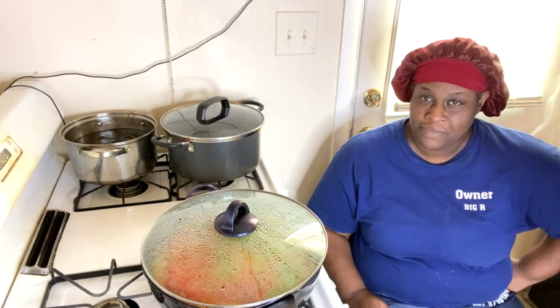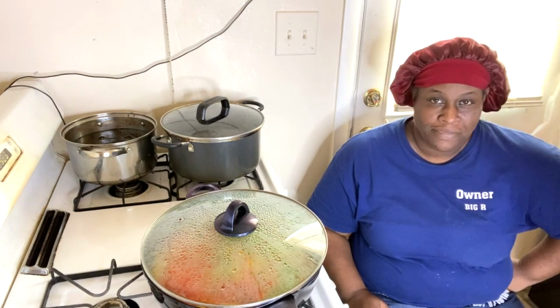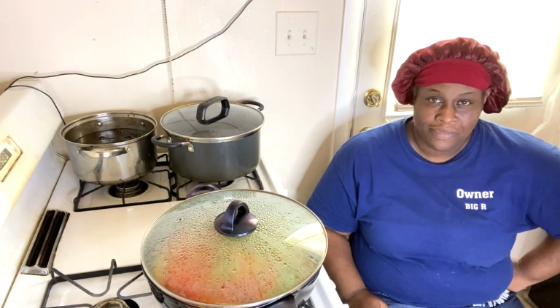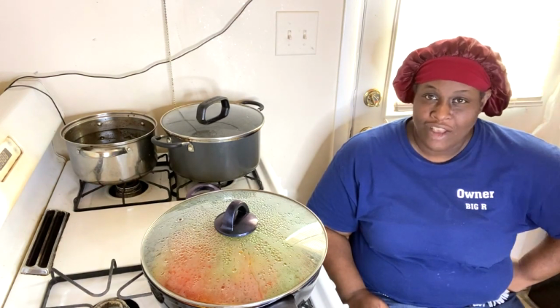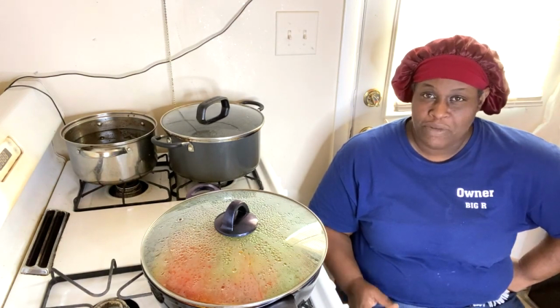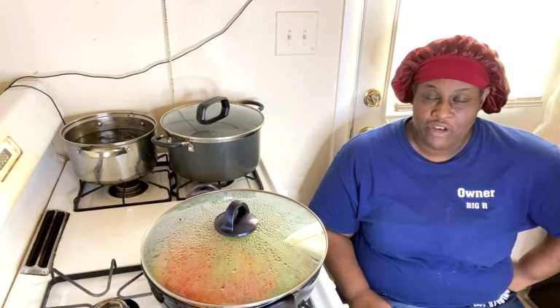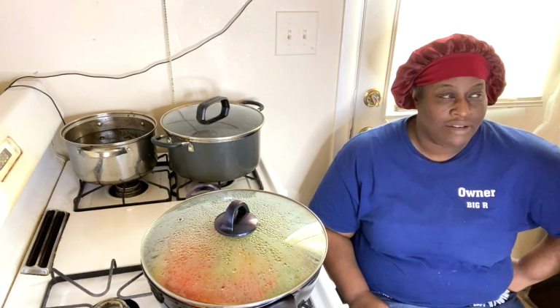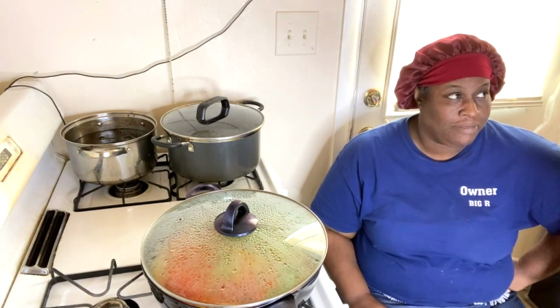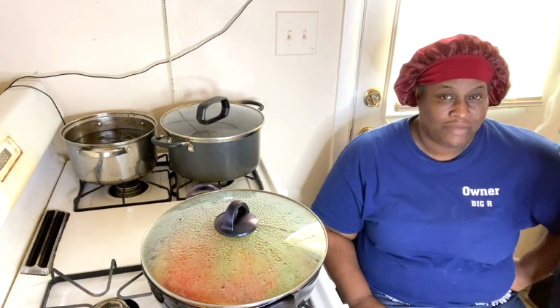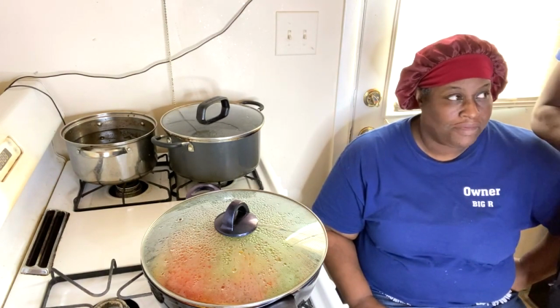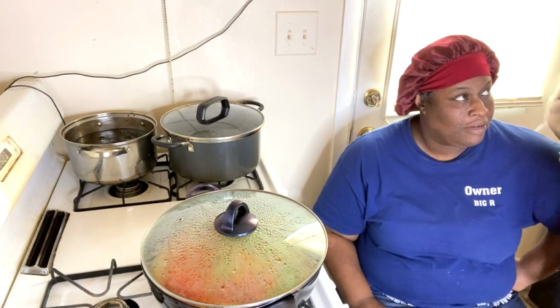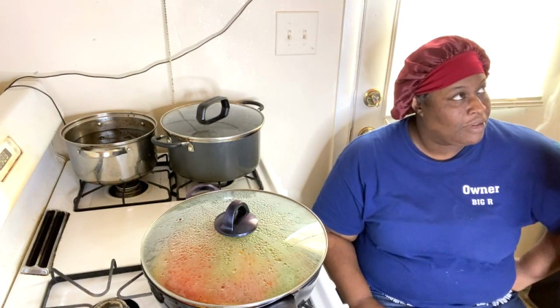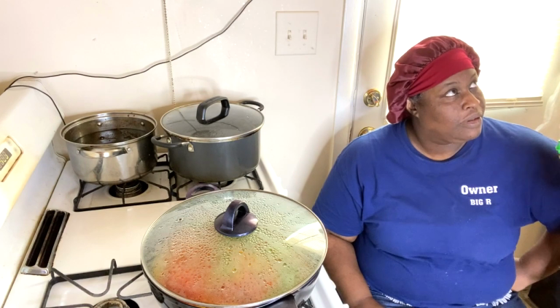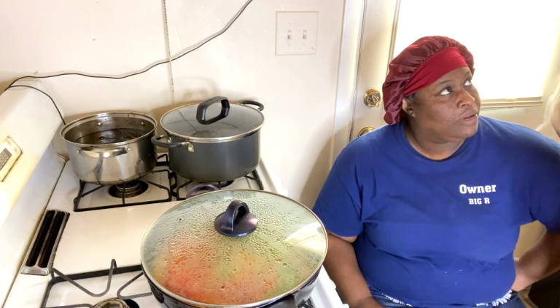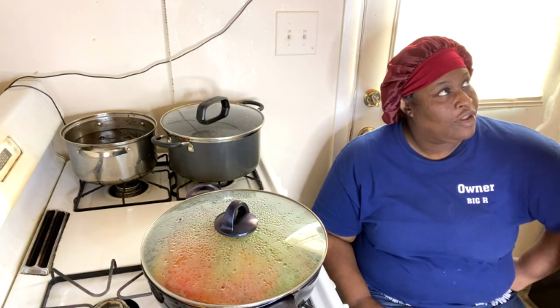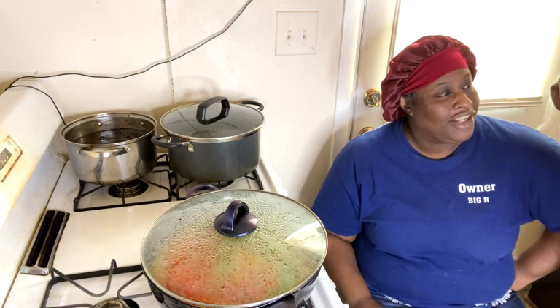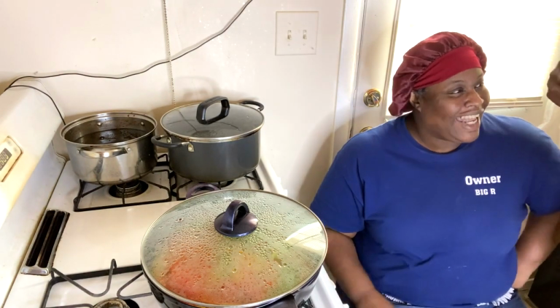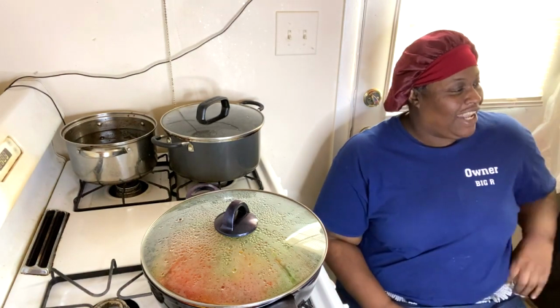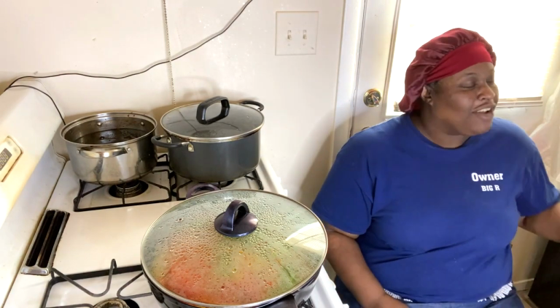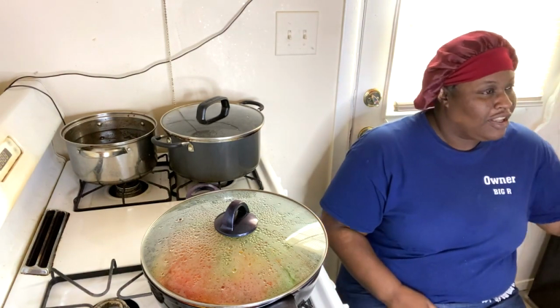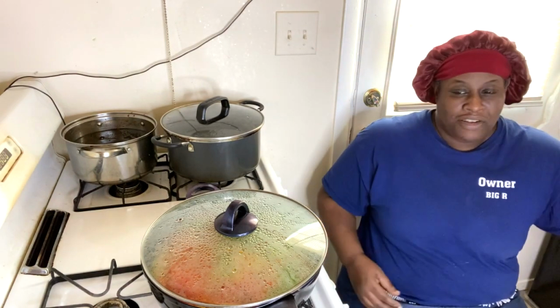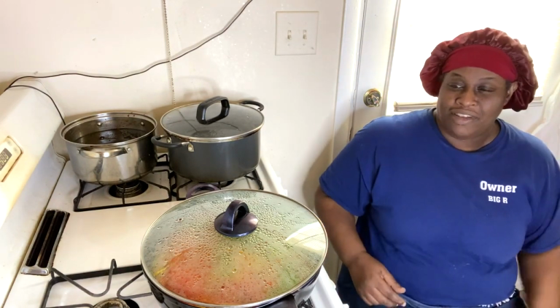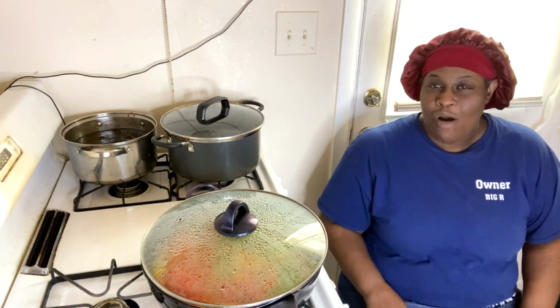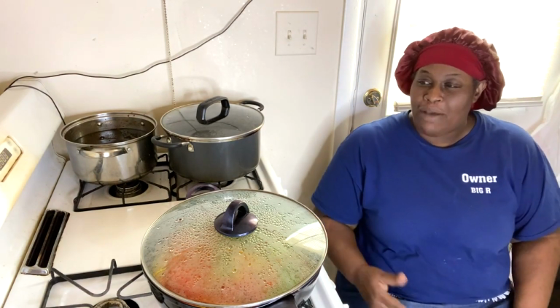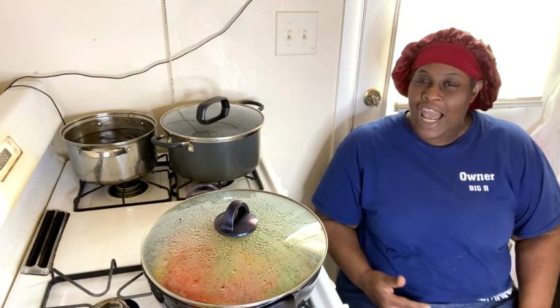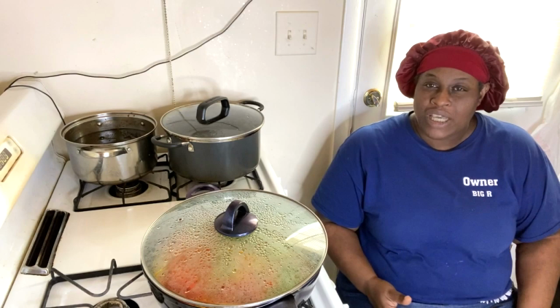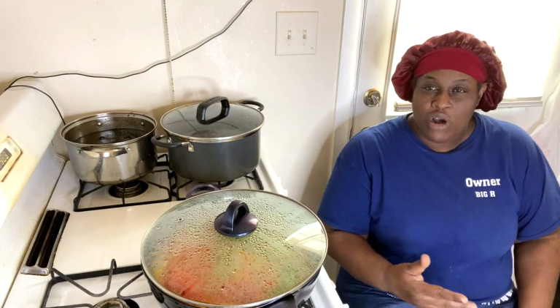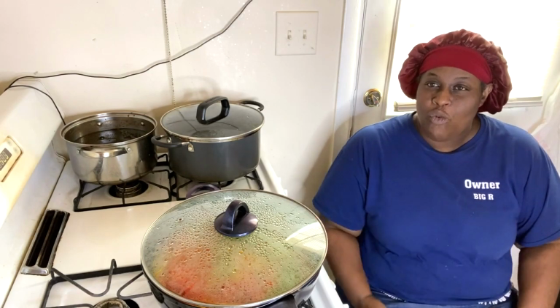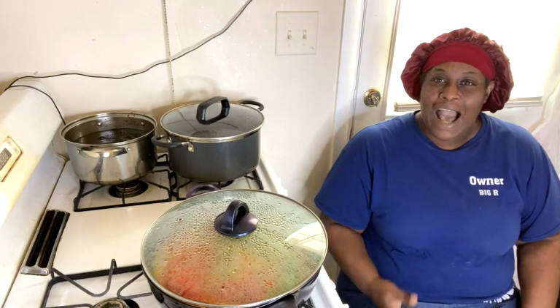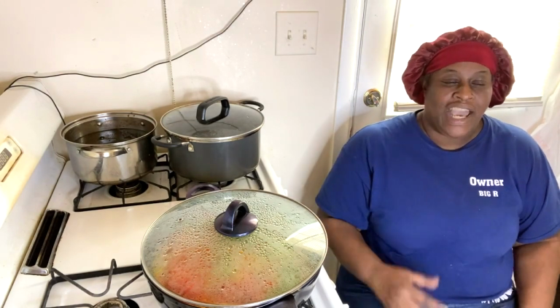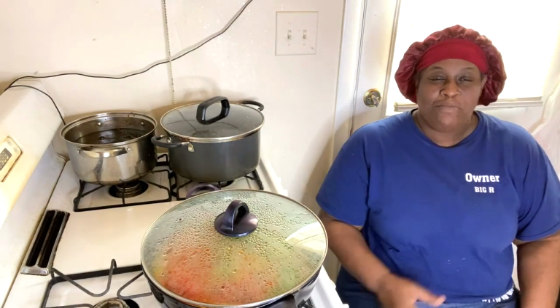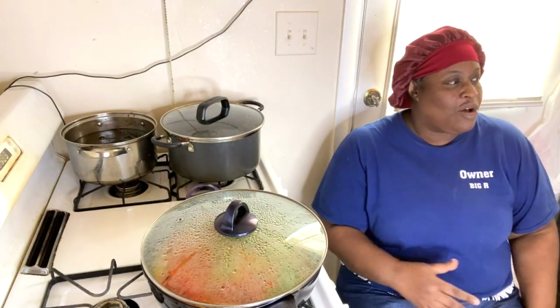Someone wandered into the kitchen wanting to know what I made — leave me alone!